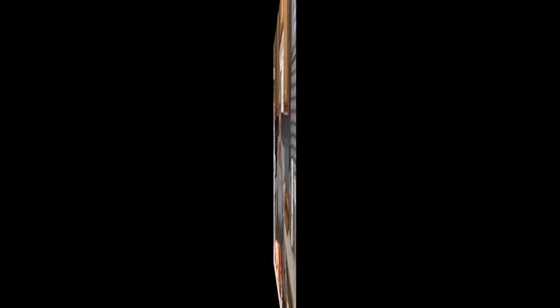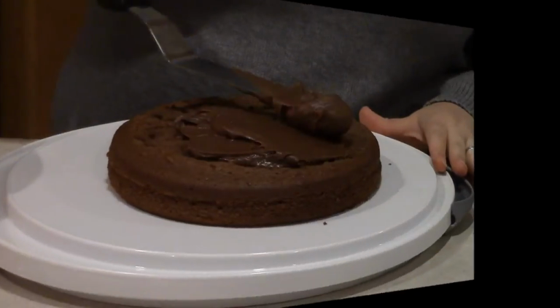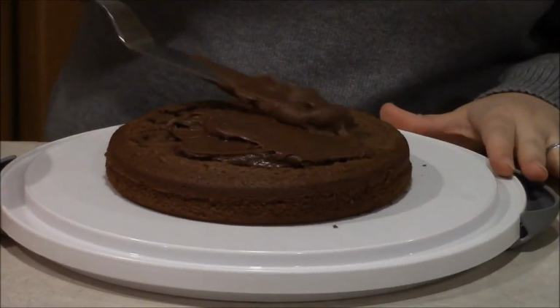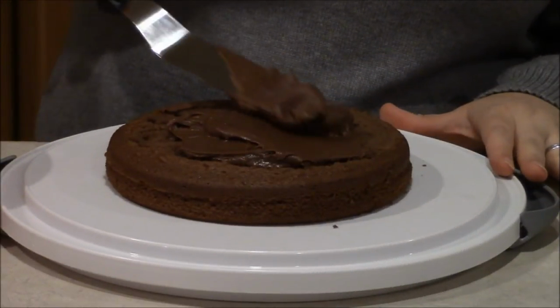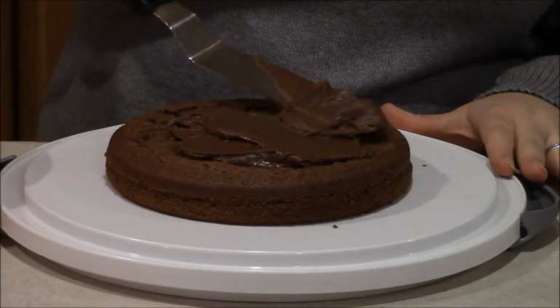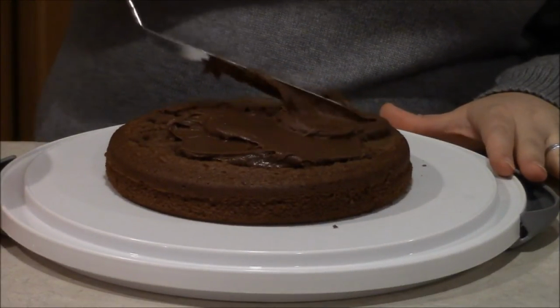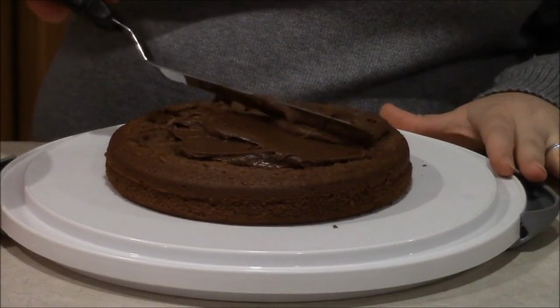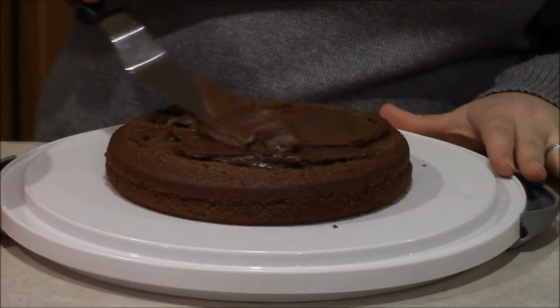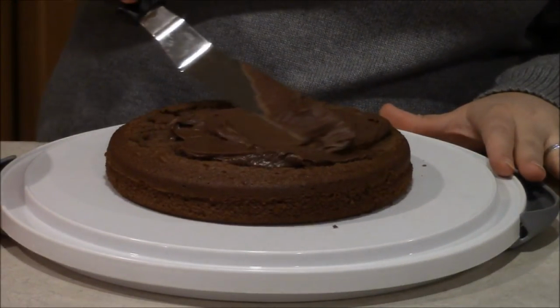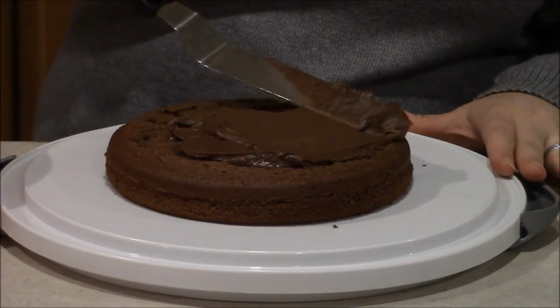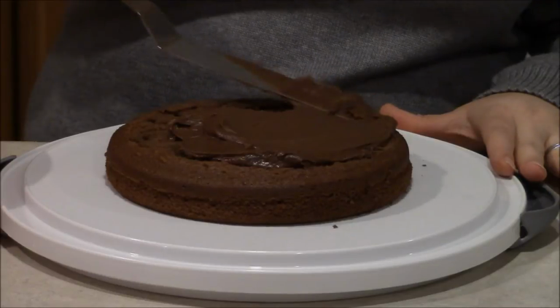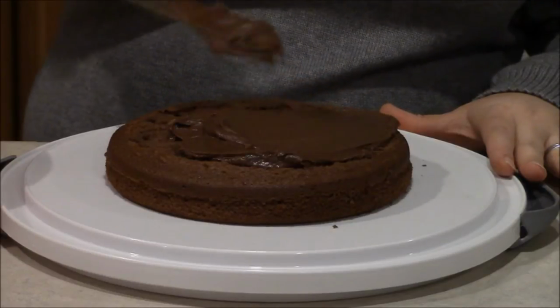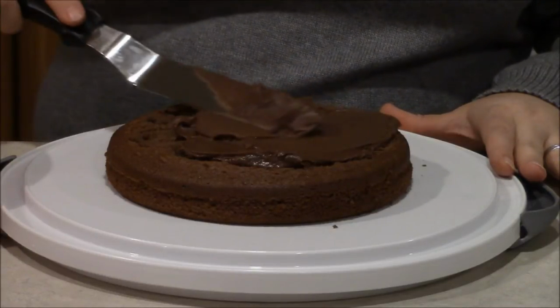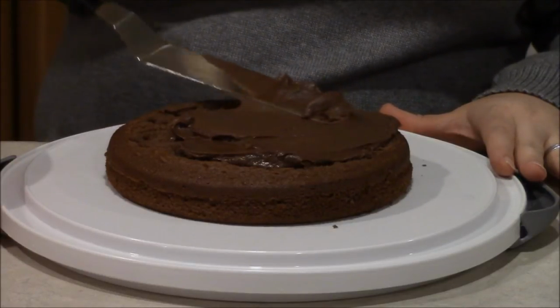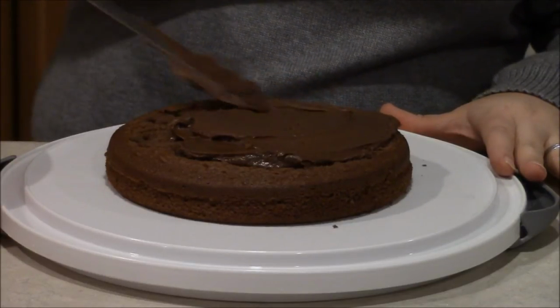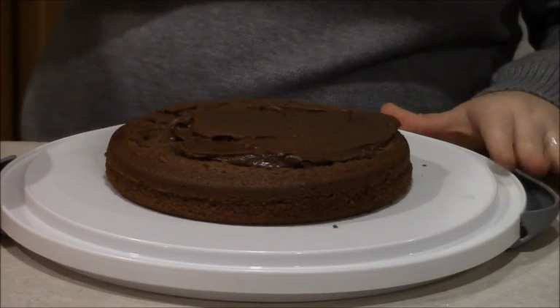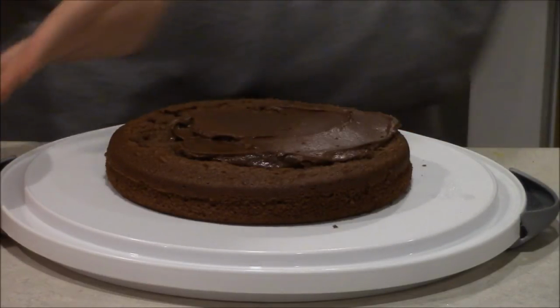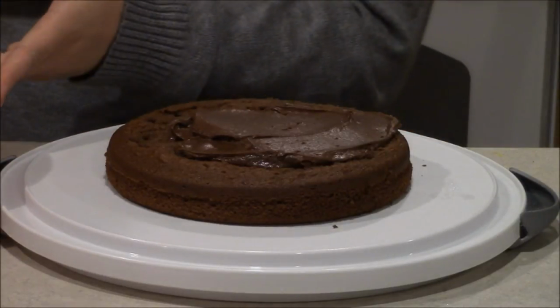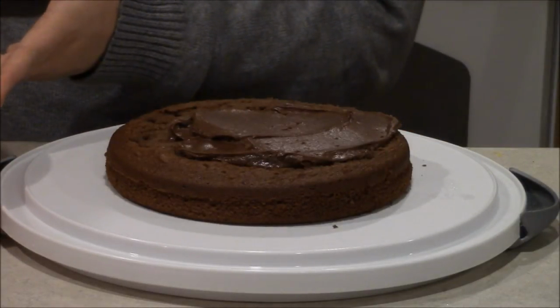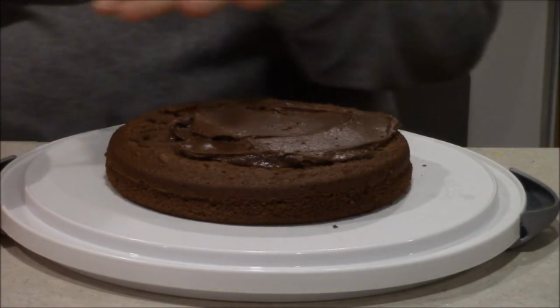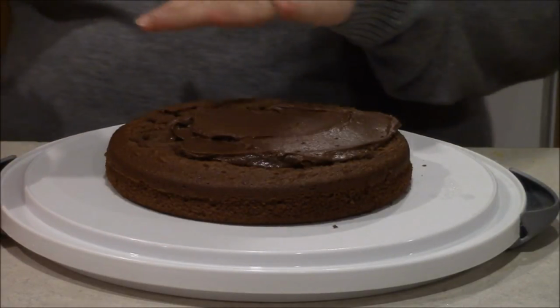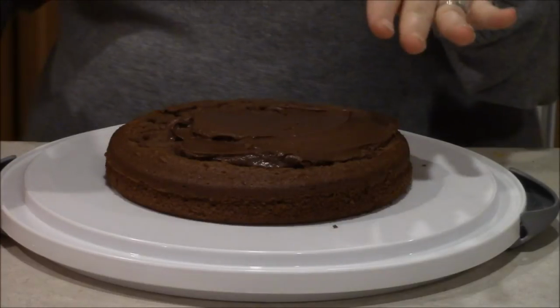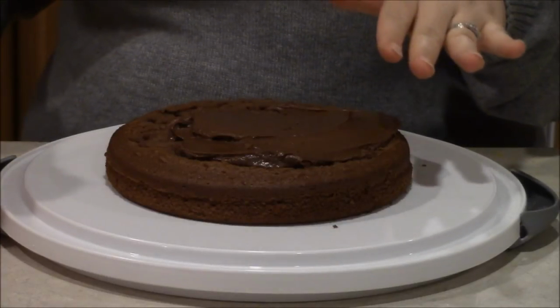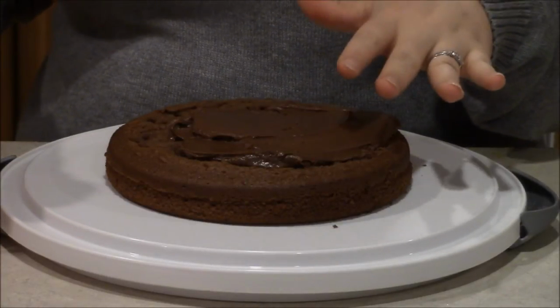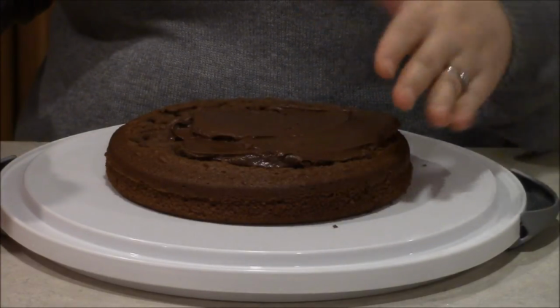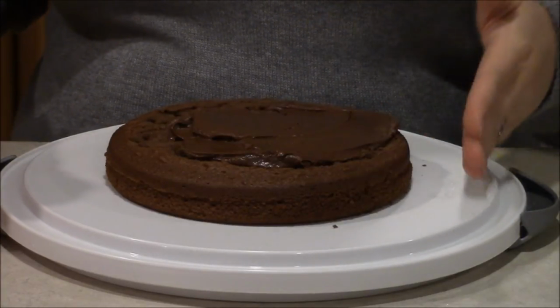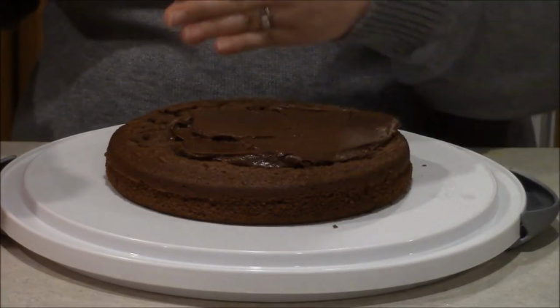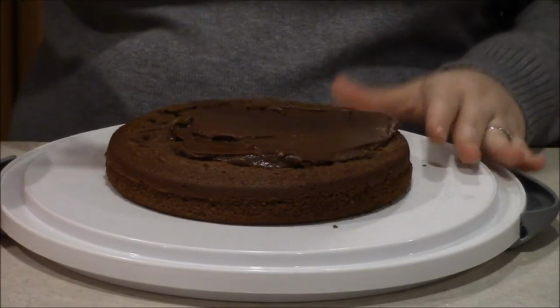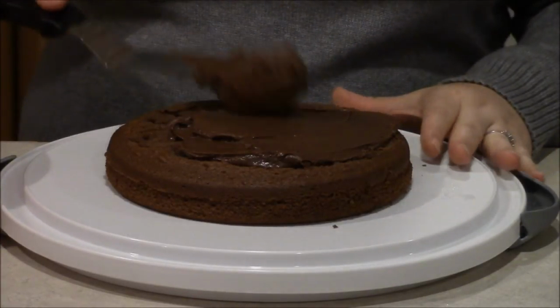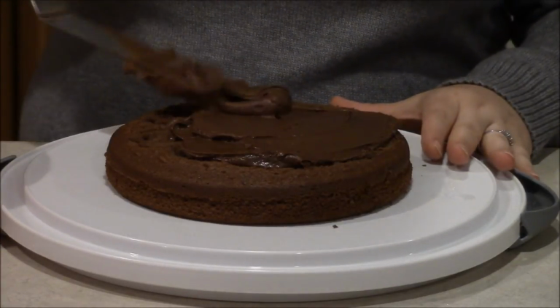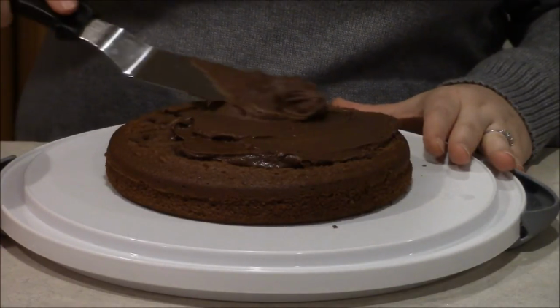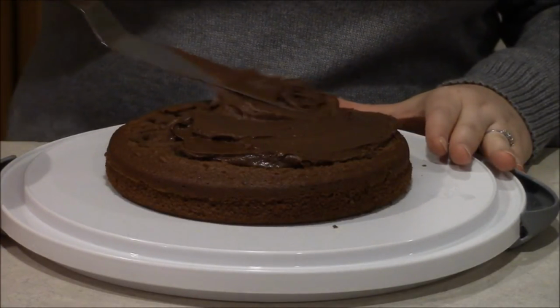First of all, let's start by frosting your eight-inch two-layer cake with the chocolate frosting. Go ahead and frost in between the layers and also a small coating at the top of the cake and then around the layers, and then we'll go on with the decorations.